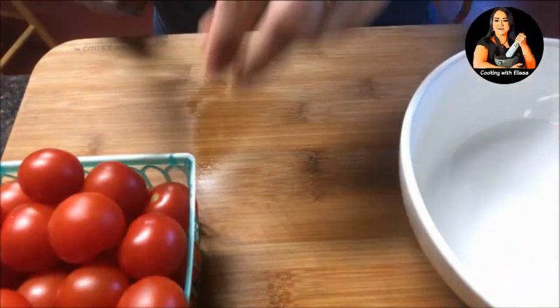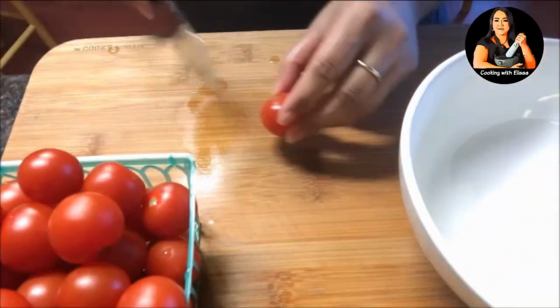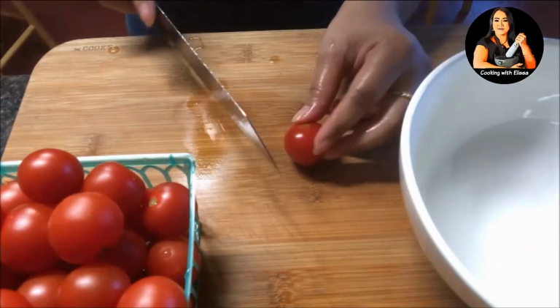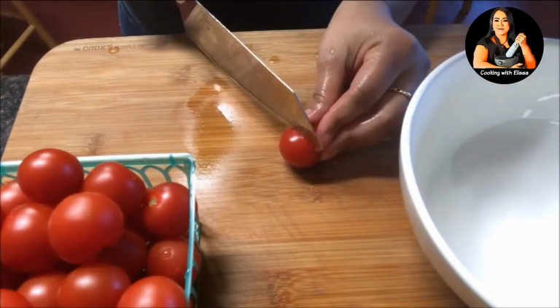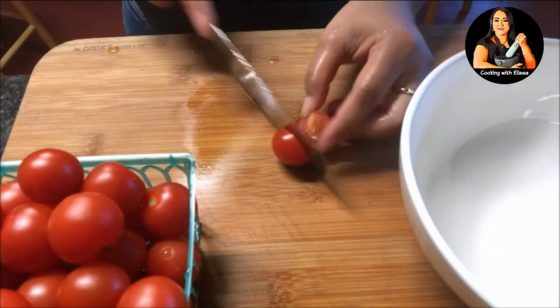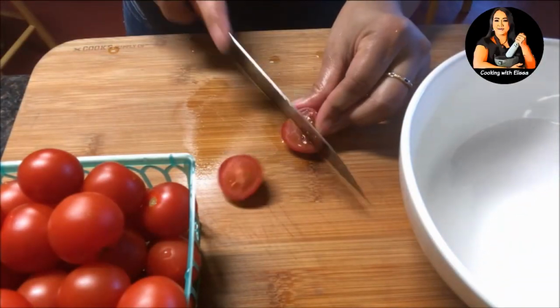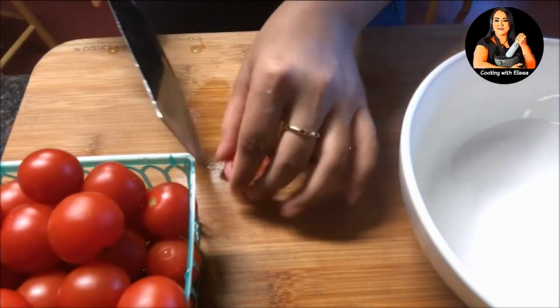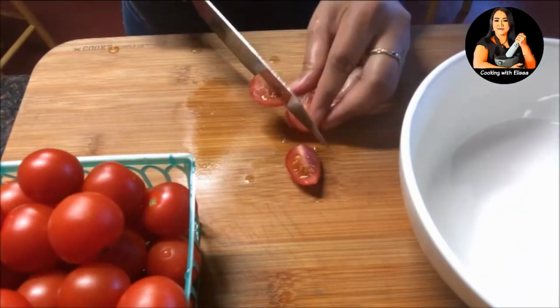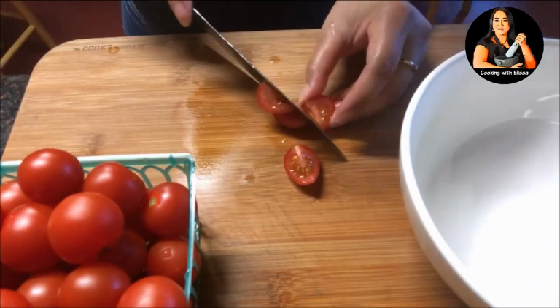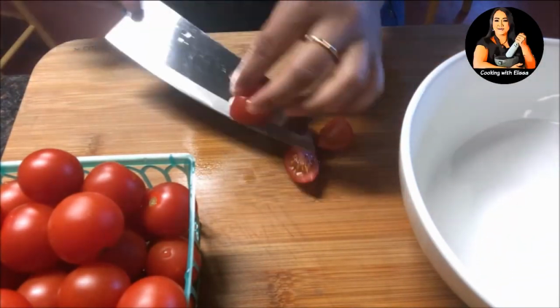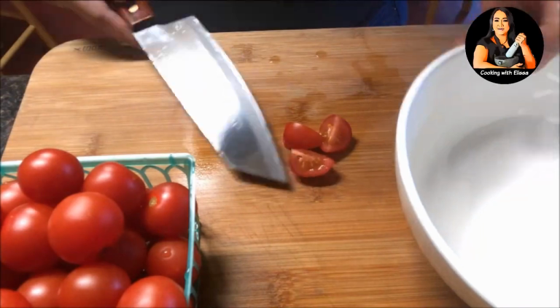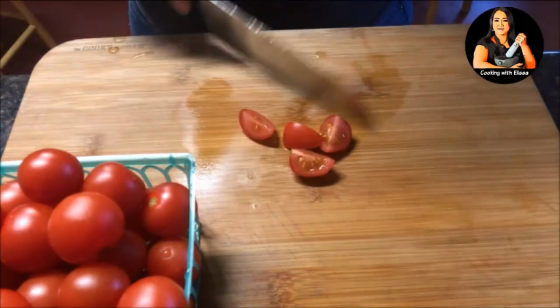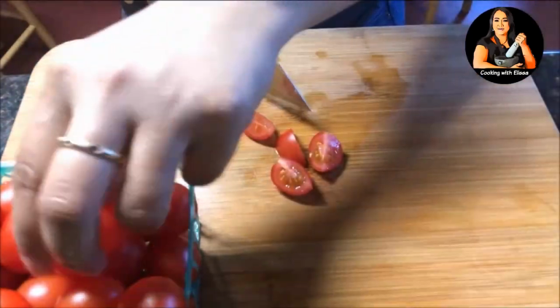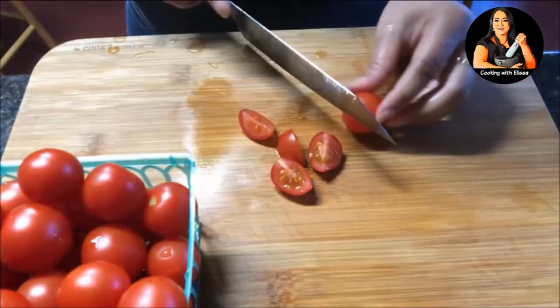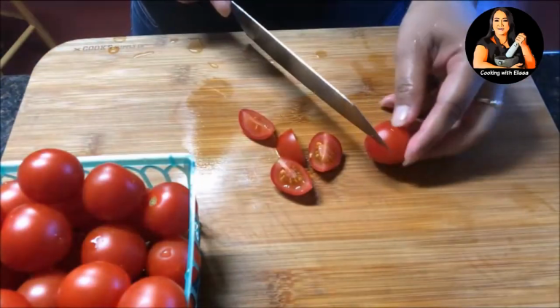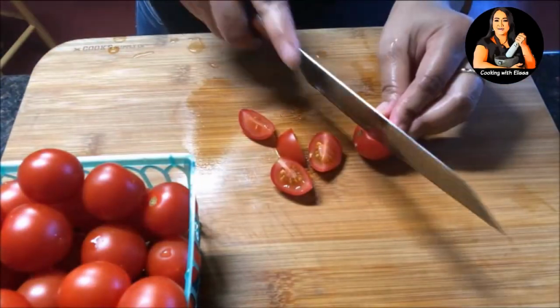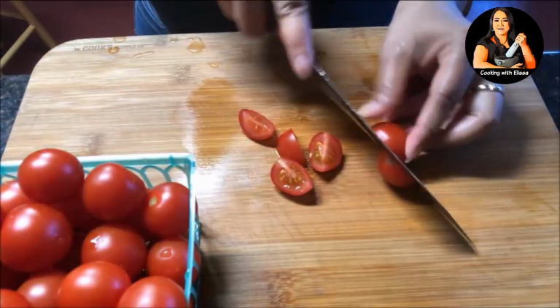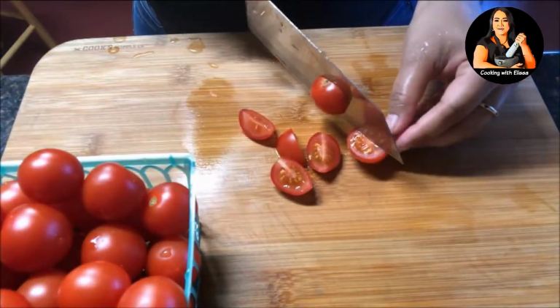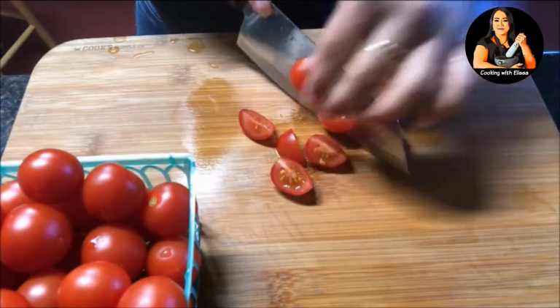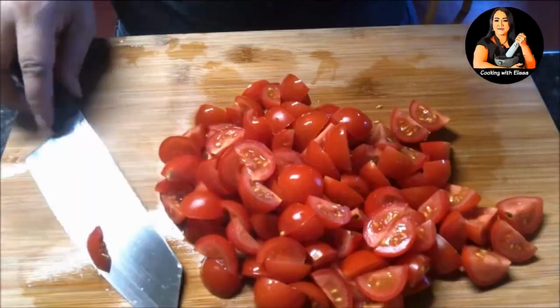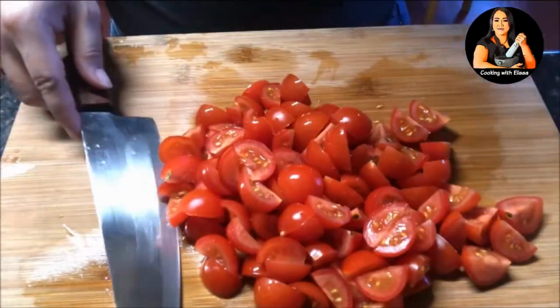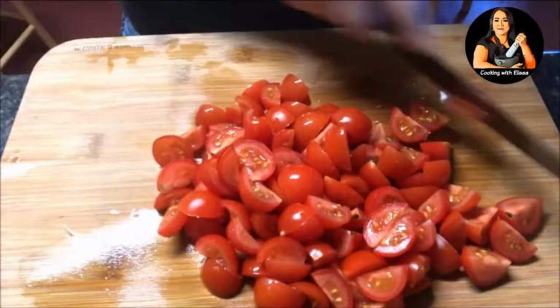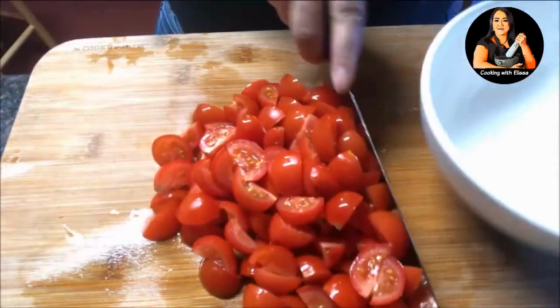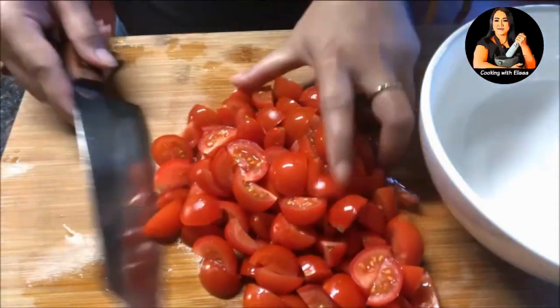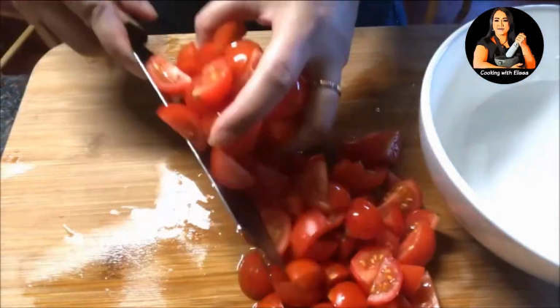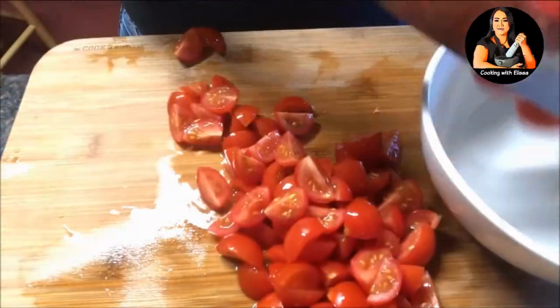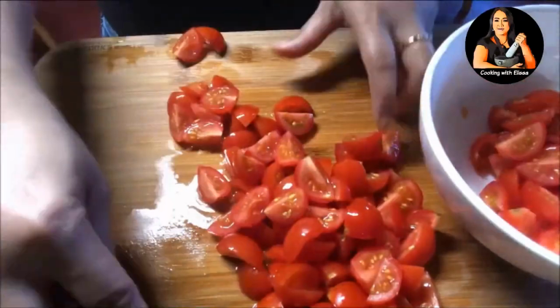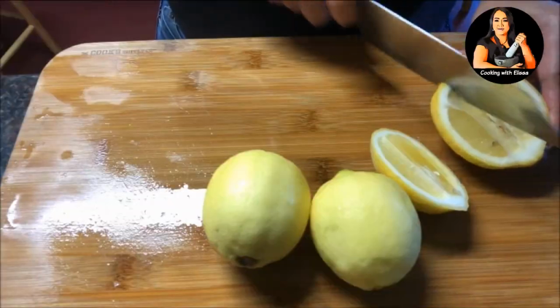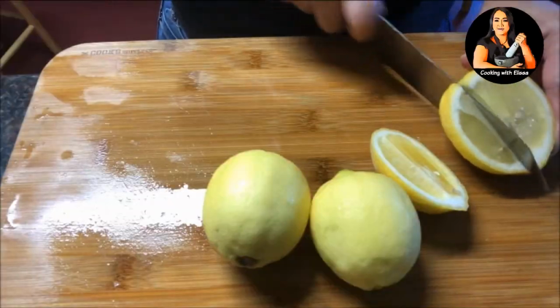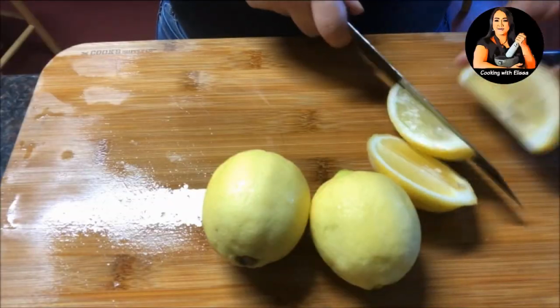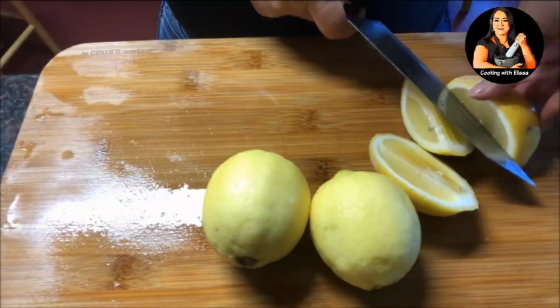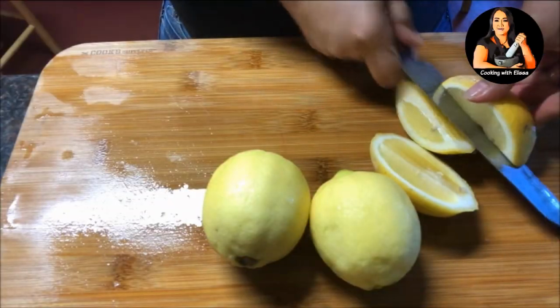Next, we are going to prepare and cut the cherry tomatoes into four sections — this will make it easier when it's time to smash. The same with the lemon: cut into smaller sections and remove any seeds.